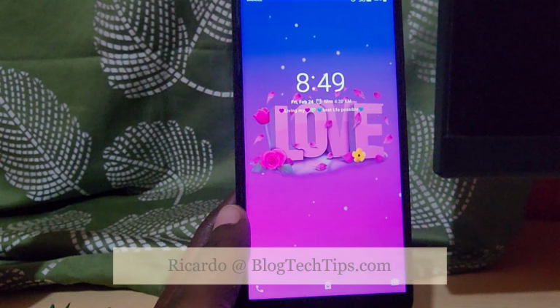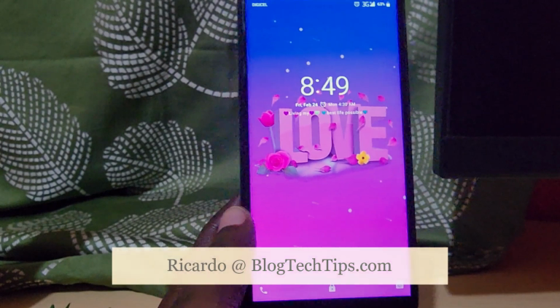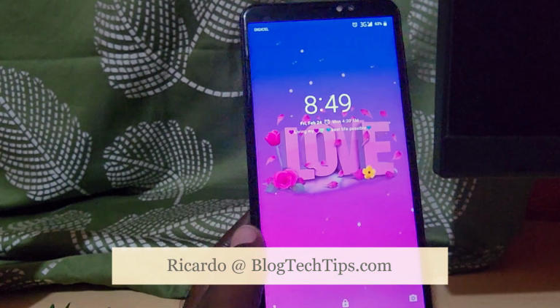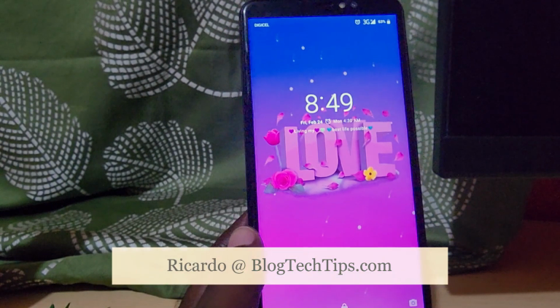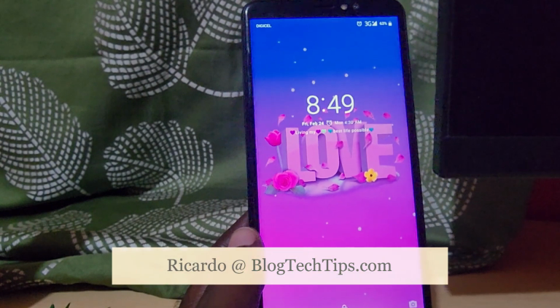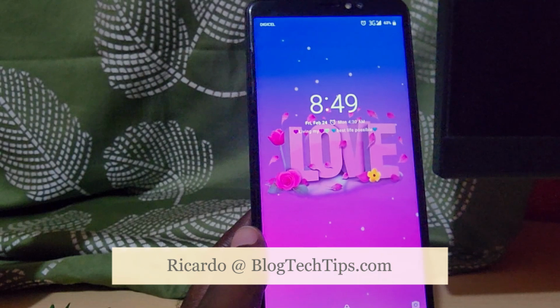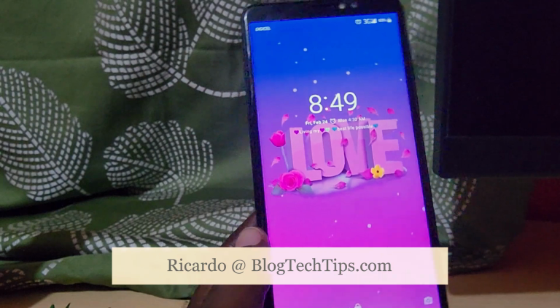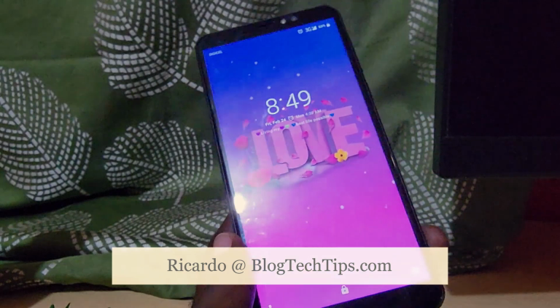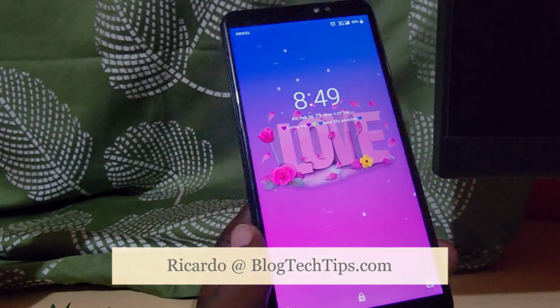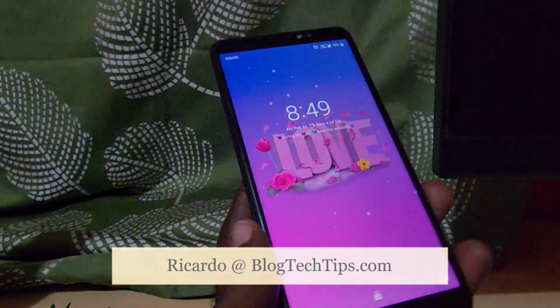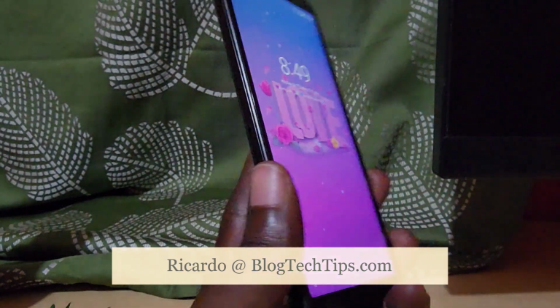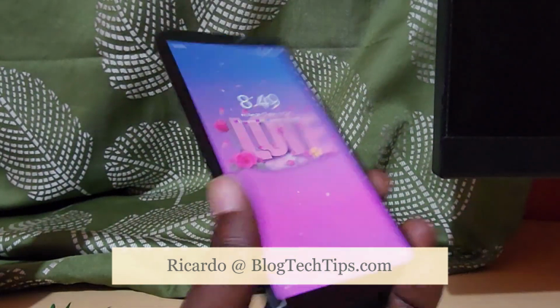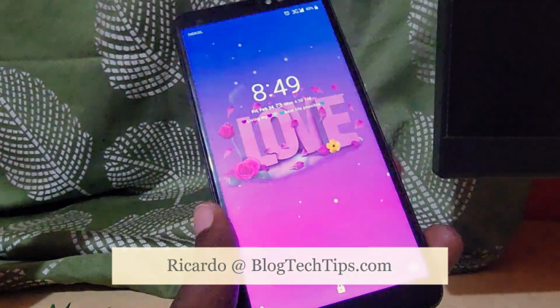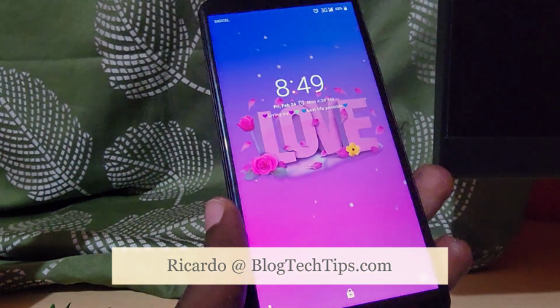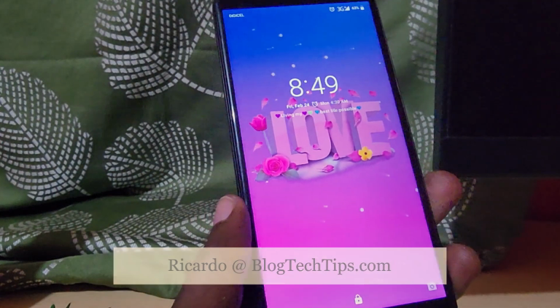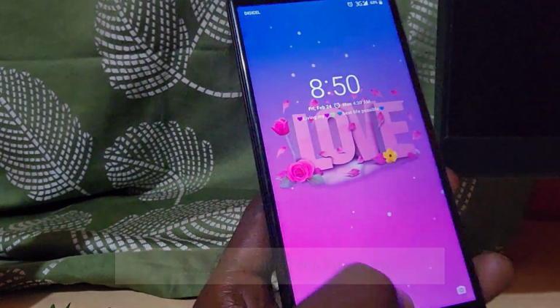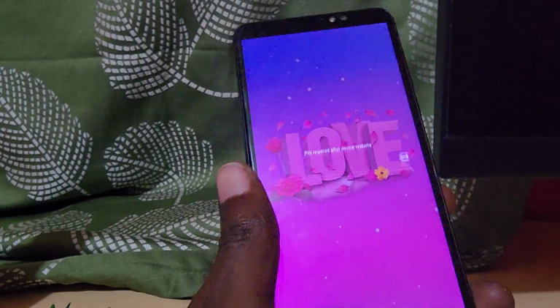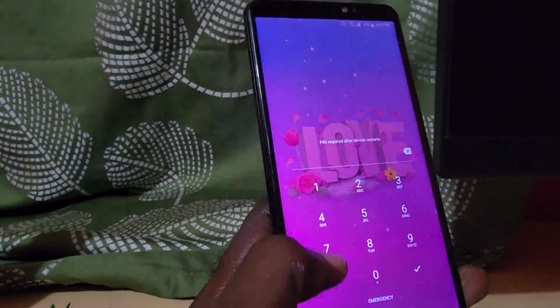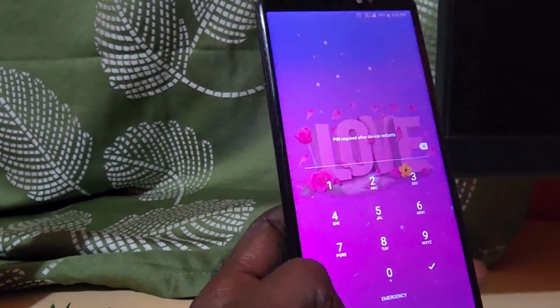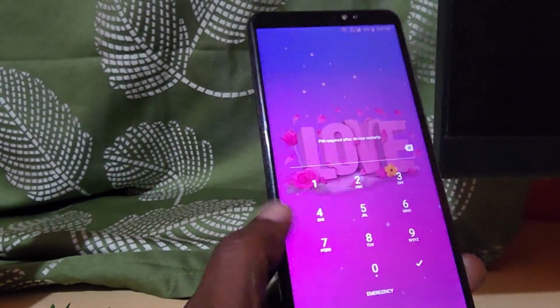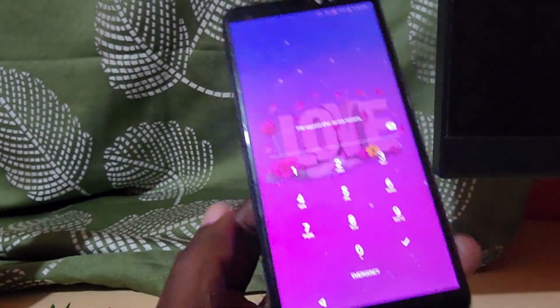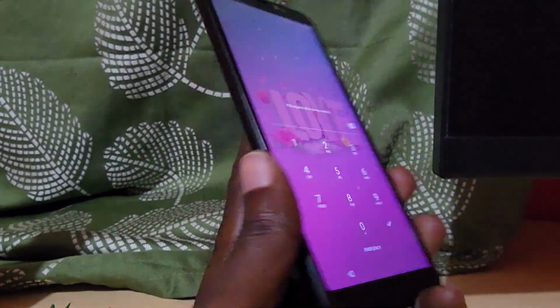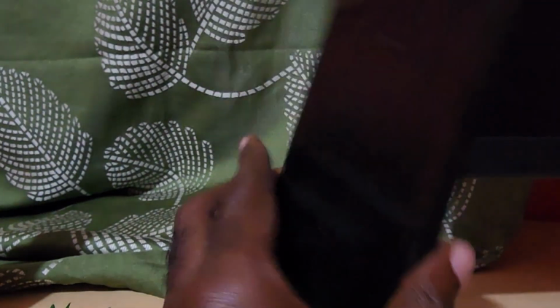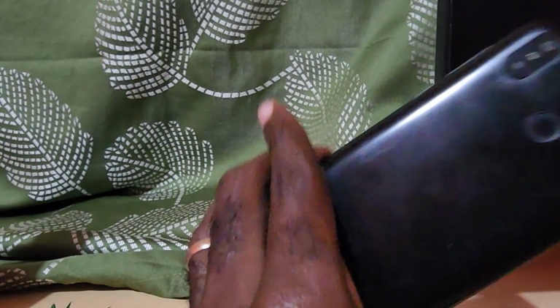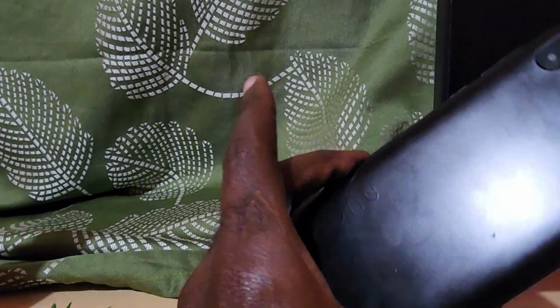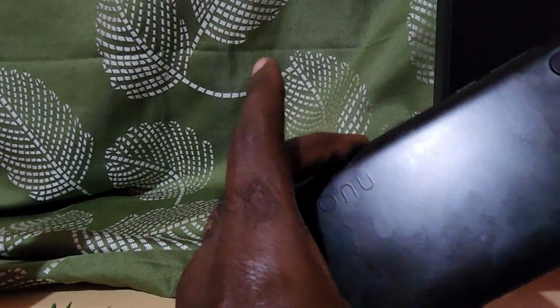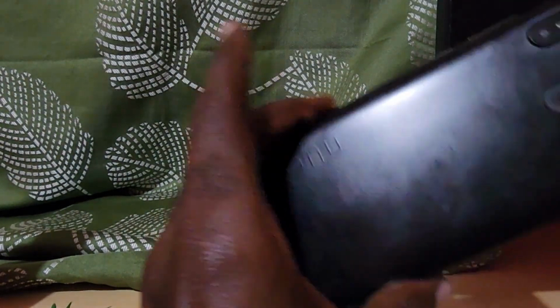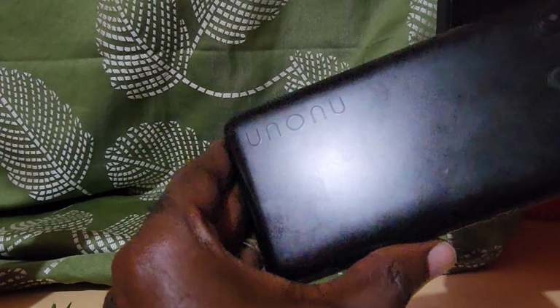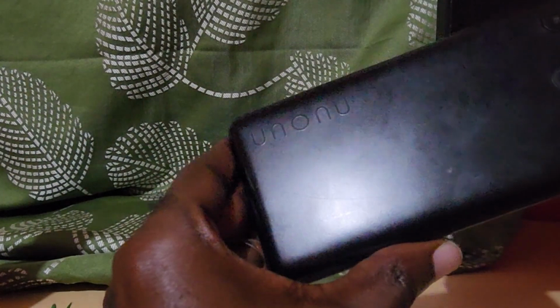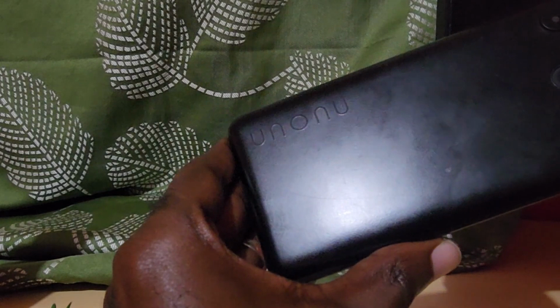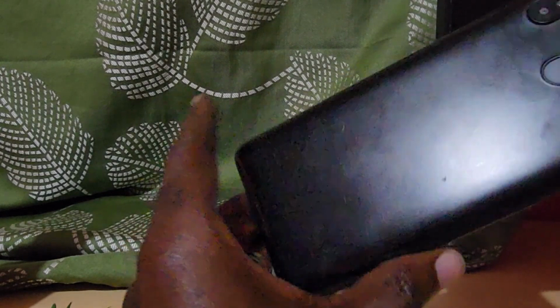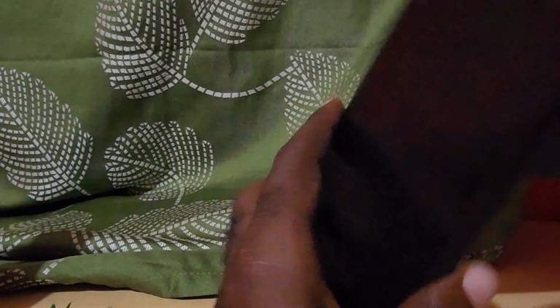Hey guys, Ricotta here and welcome to another Blog Tech Tips. Today we have the Yunanu — an Android-based smartphone. The person who owns this device has locked themselves out and does not know the password, so I'm going to show you how to do a hard reset.